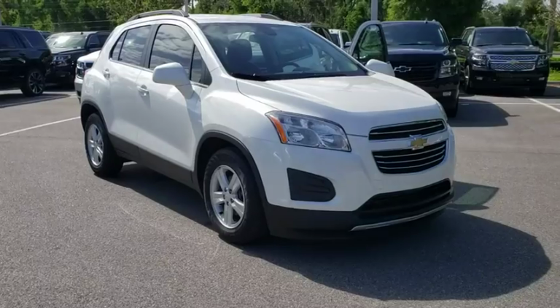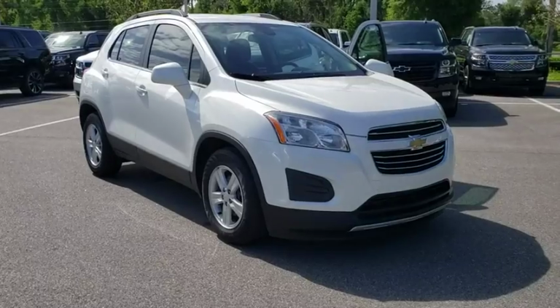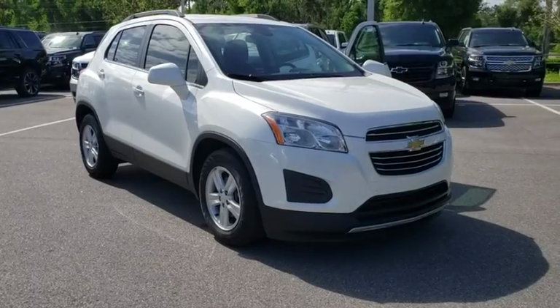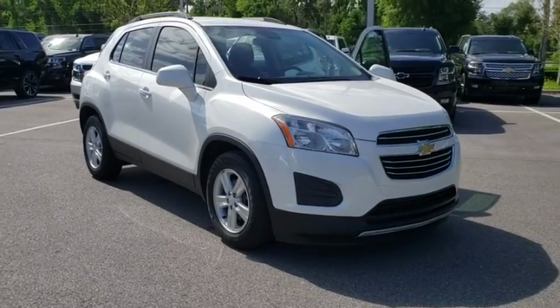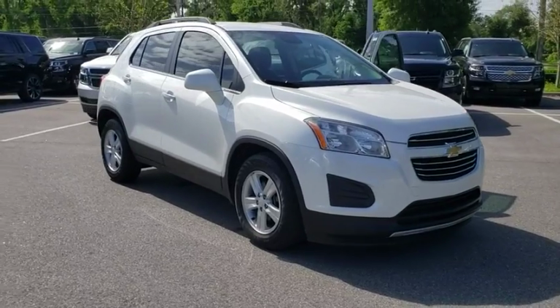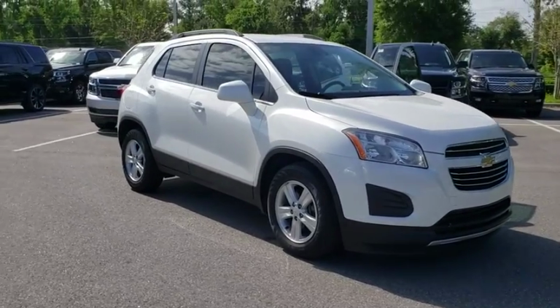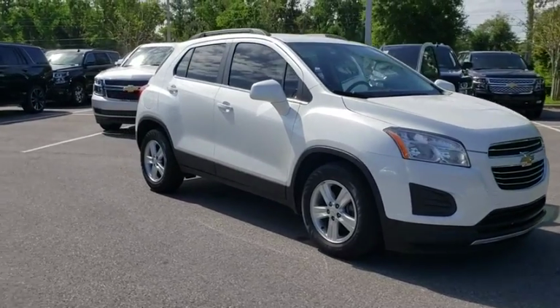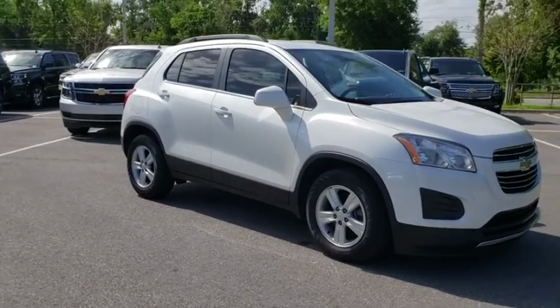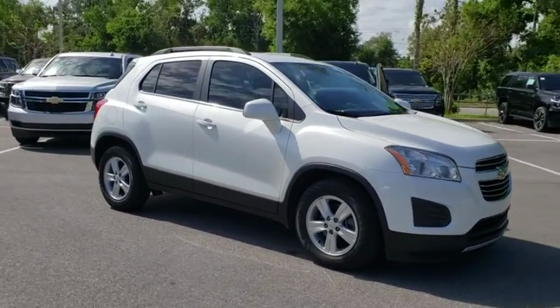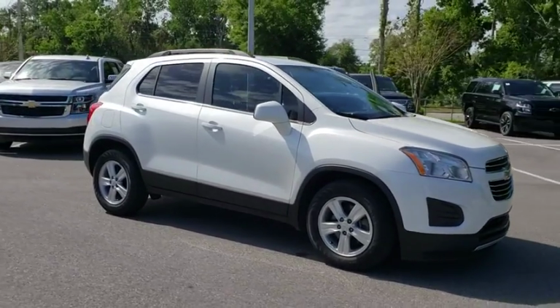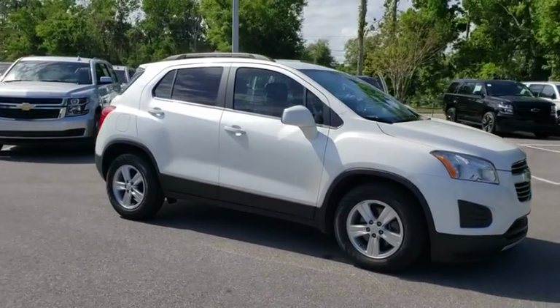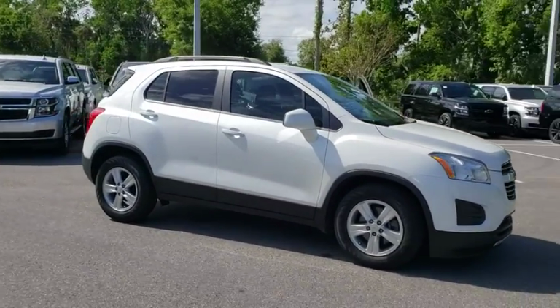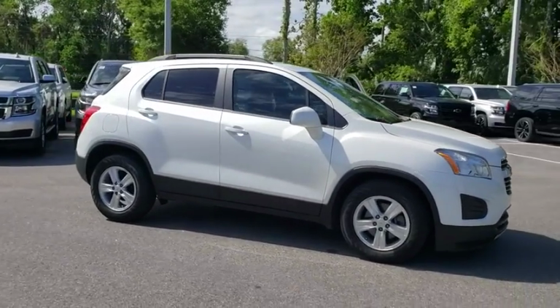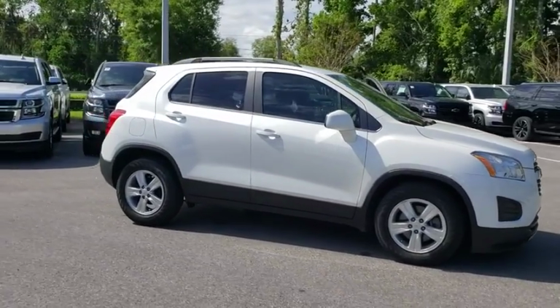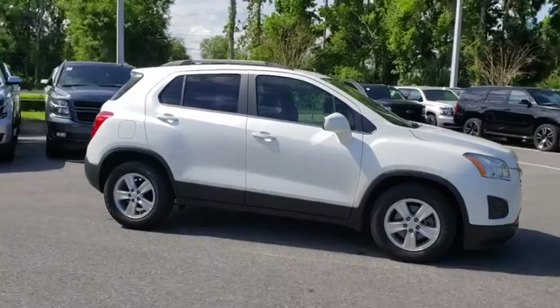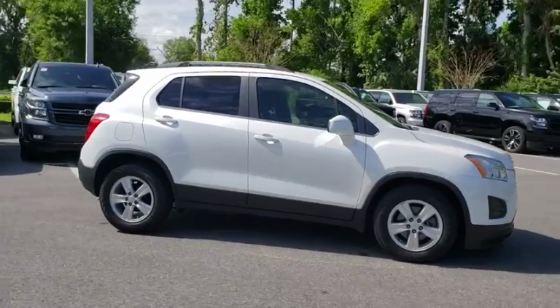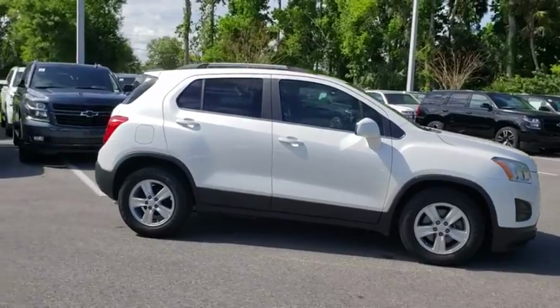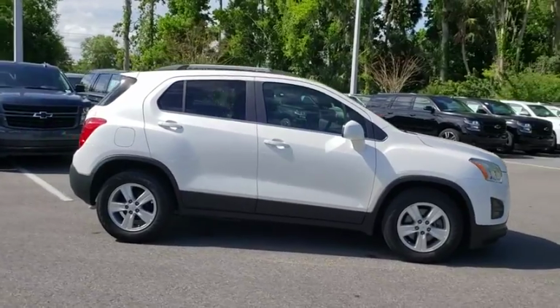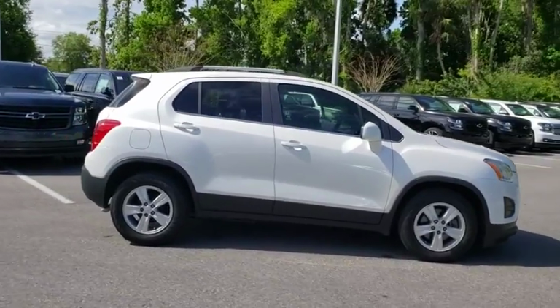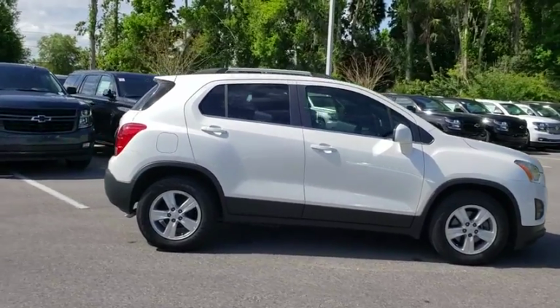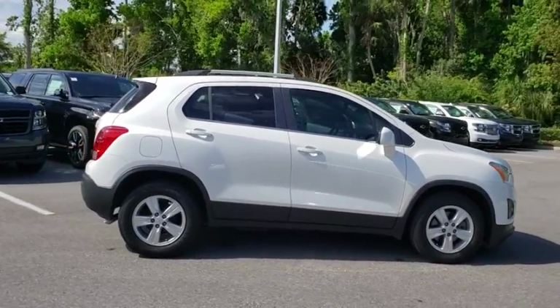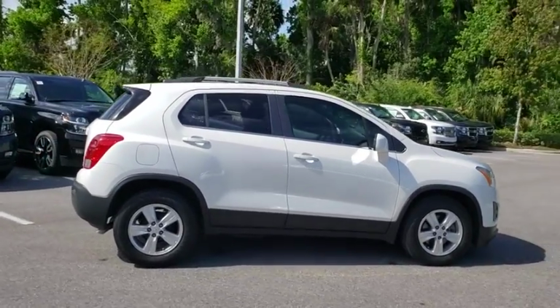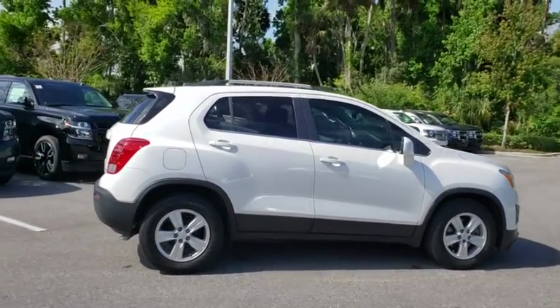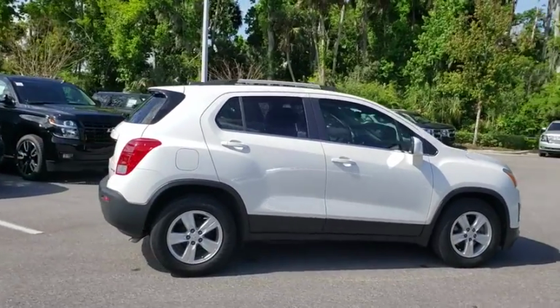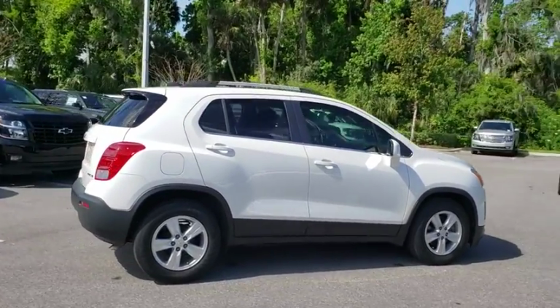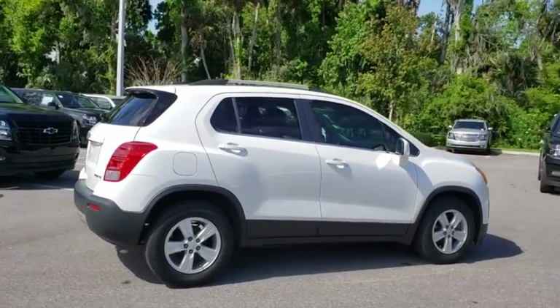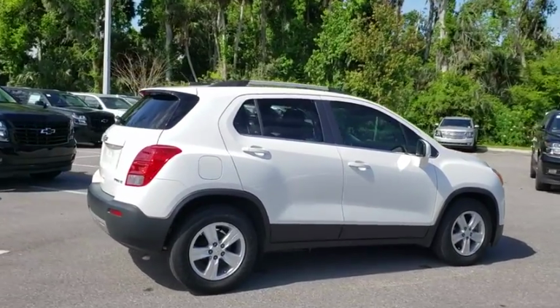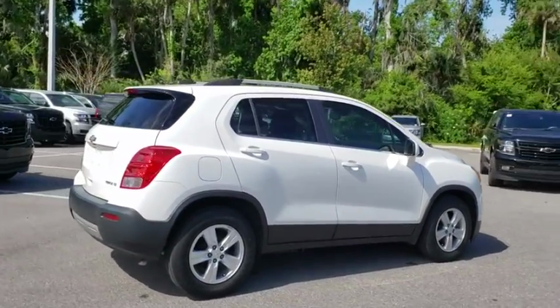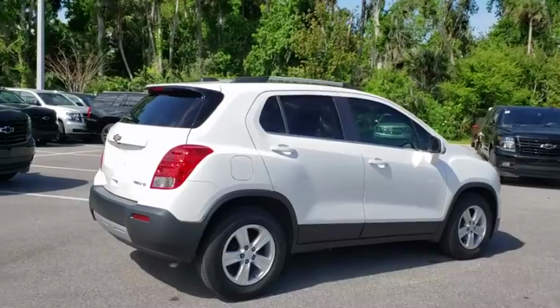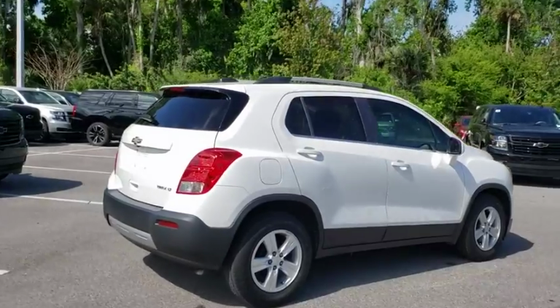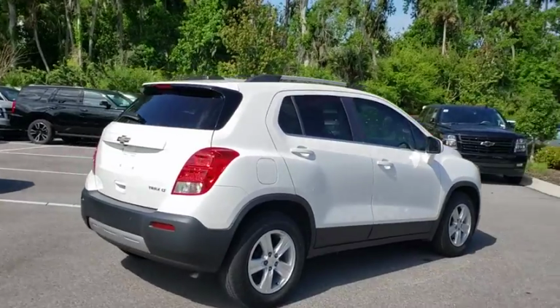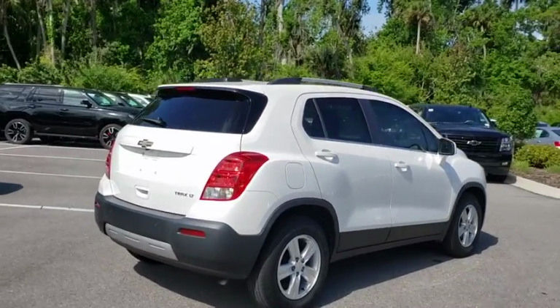The 2016 Chevrolet Trax. The Trax is tiny on the outside but remarkably spacious within. It comes with a clean and modern interior. This vehicle has less than 30,000 miles.